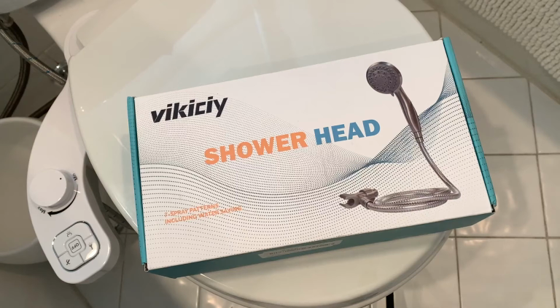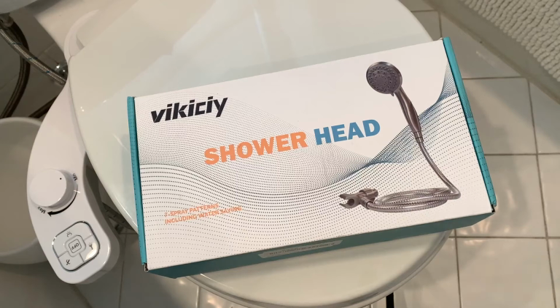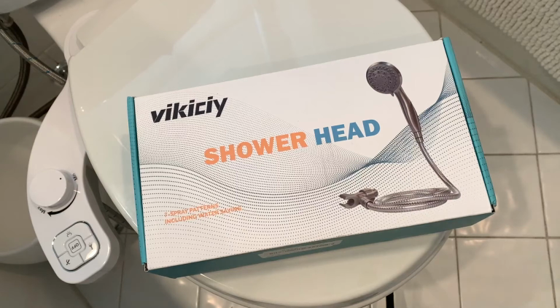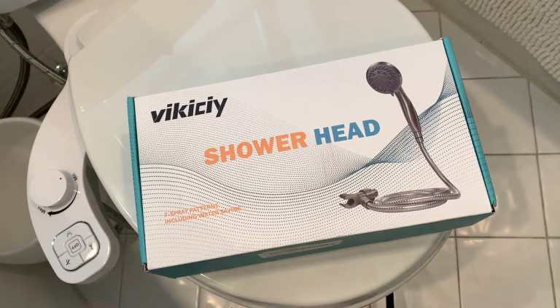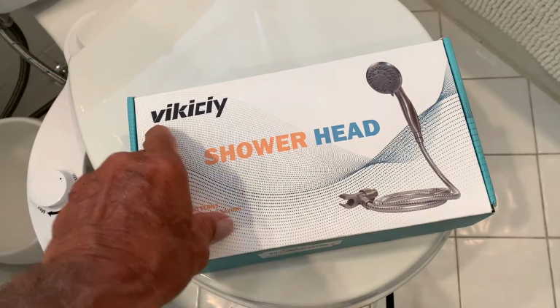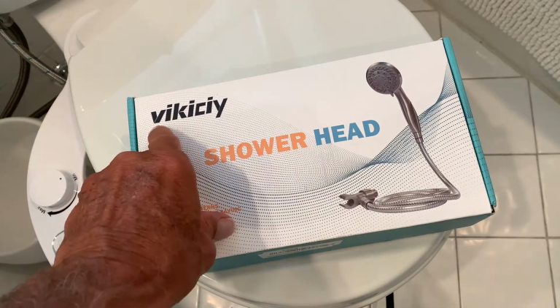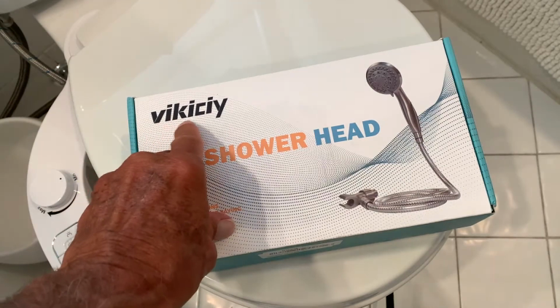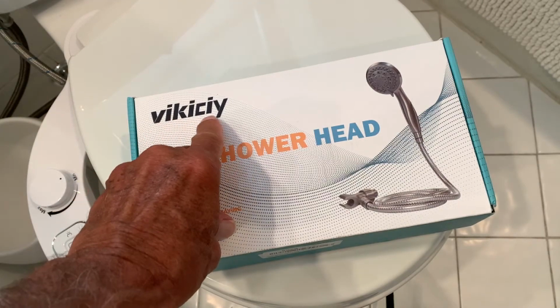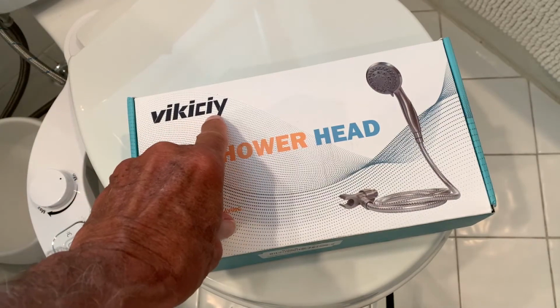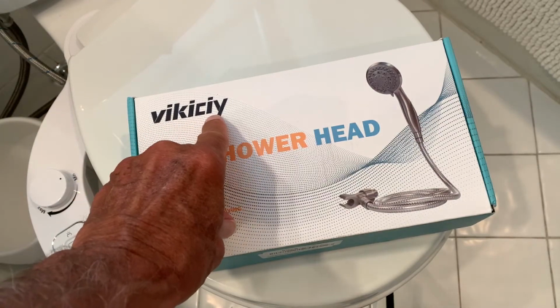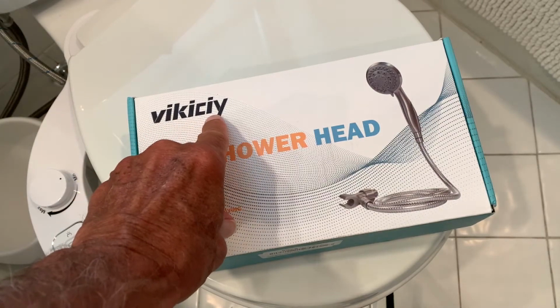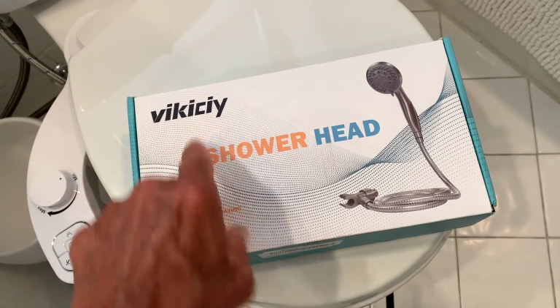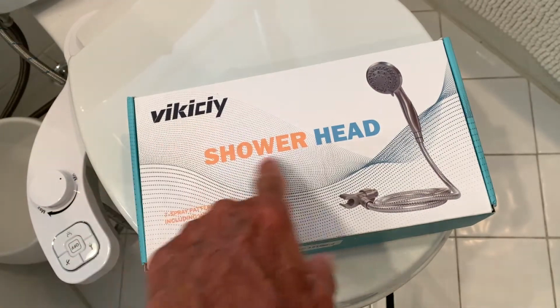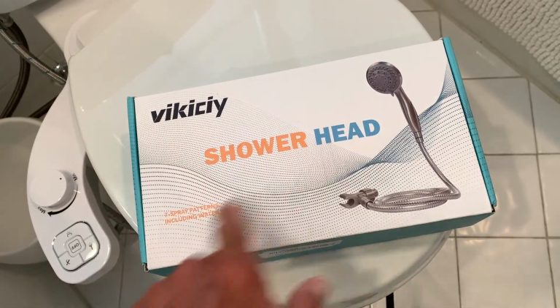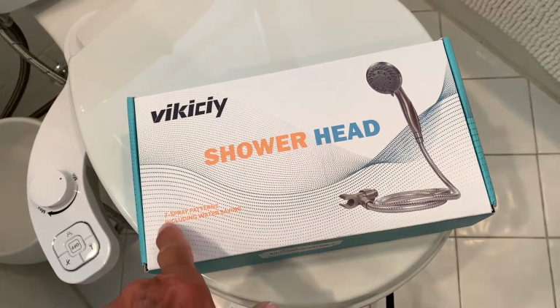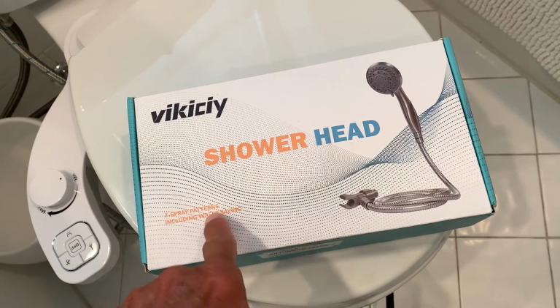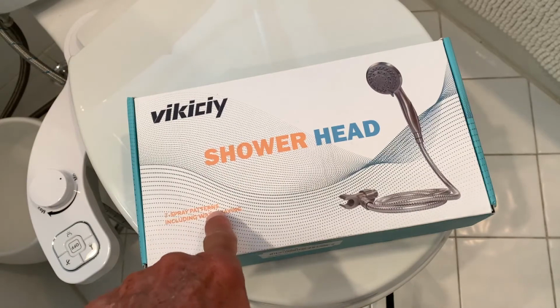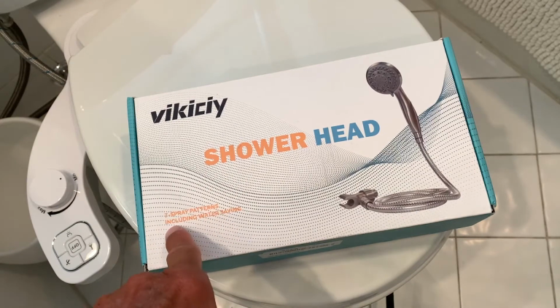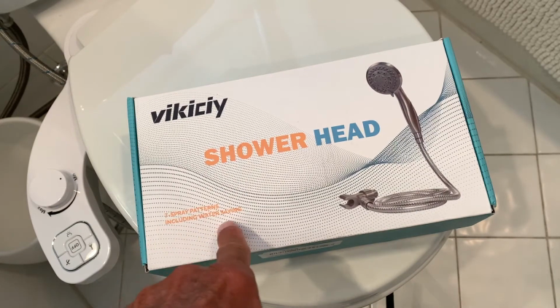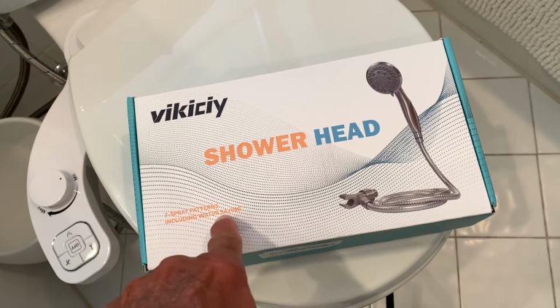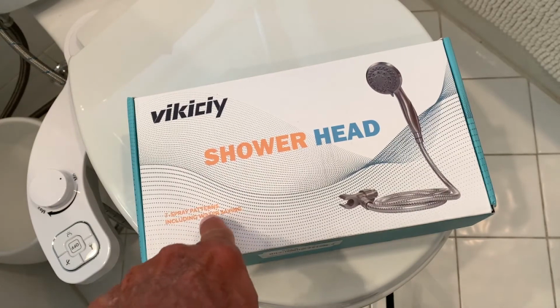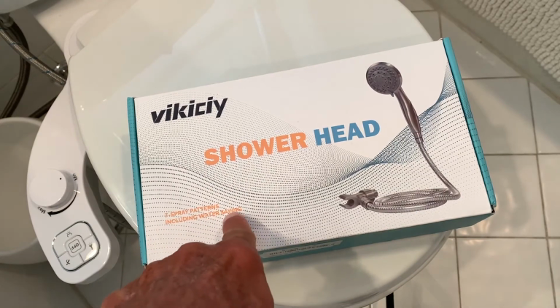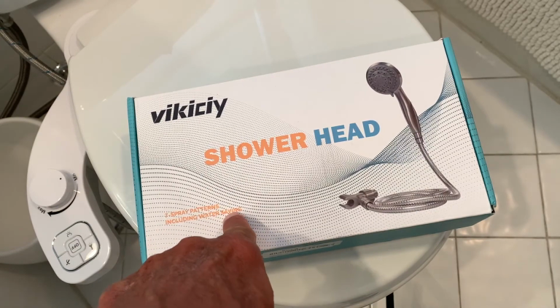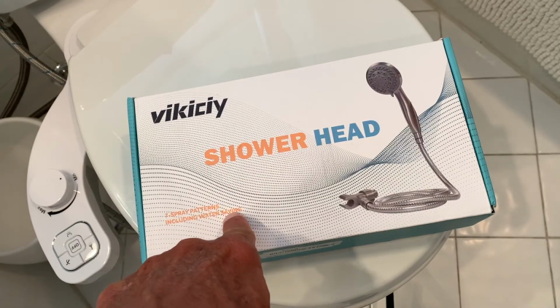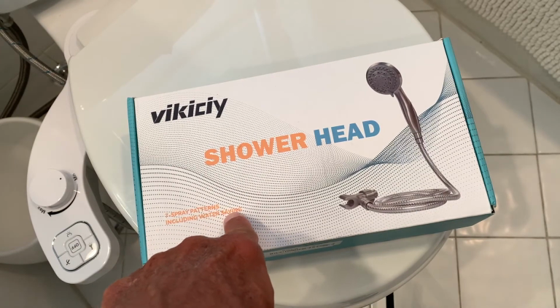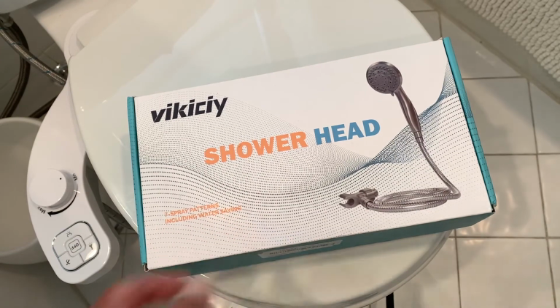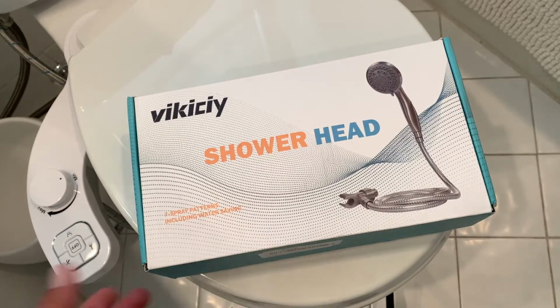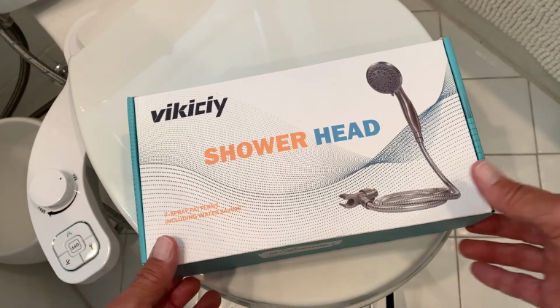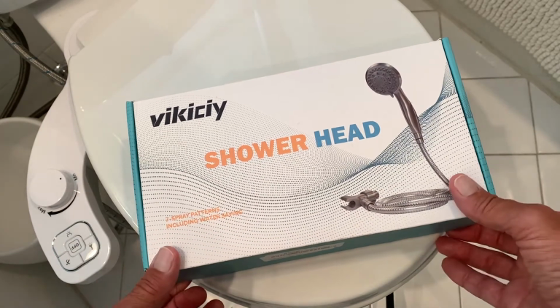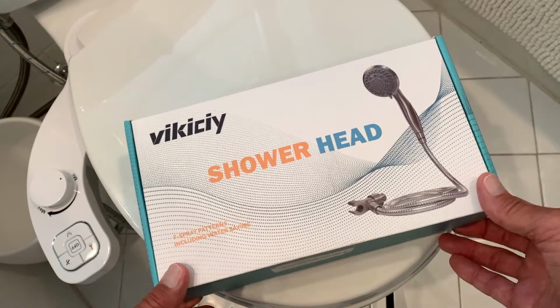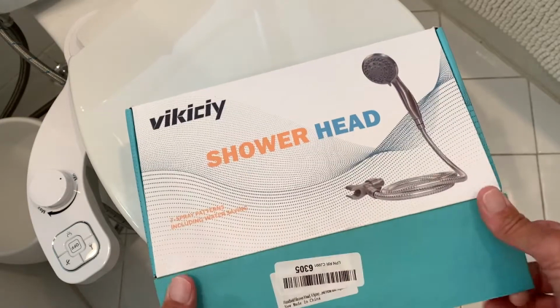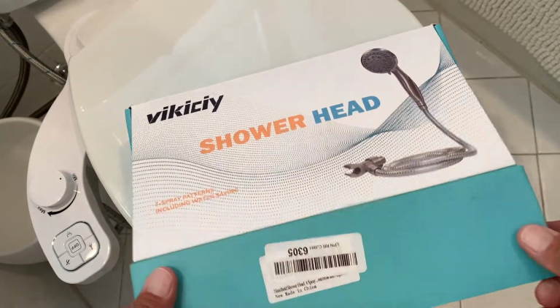All right, so we're gonna check out the Vic City shower head. Seven spray pads, including a water savings thing — I don't know what that means. Let's open it up.